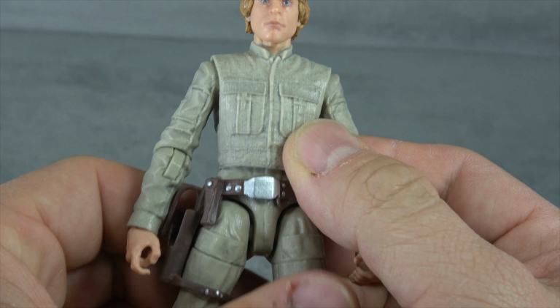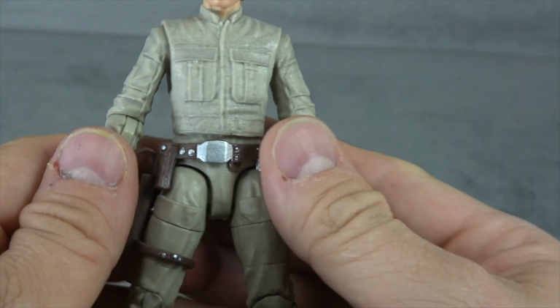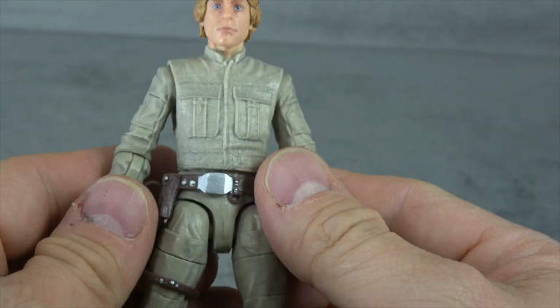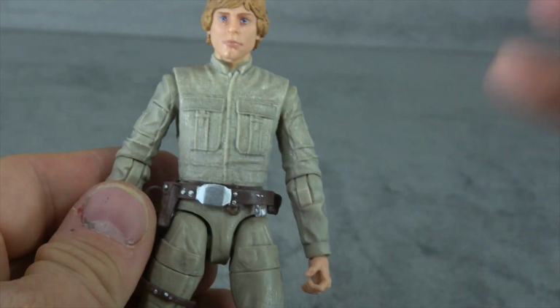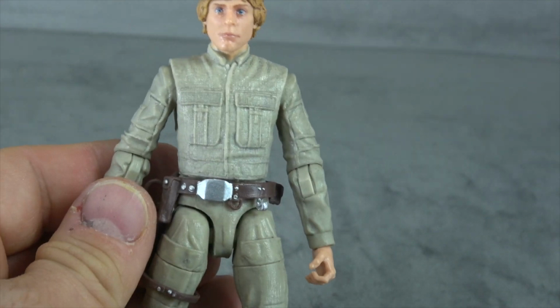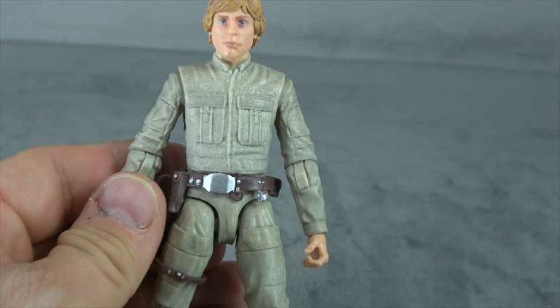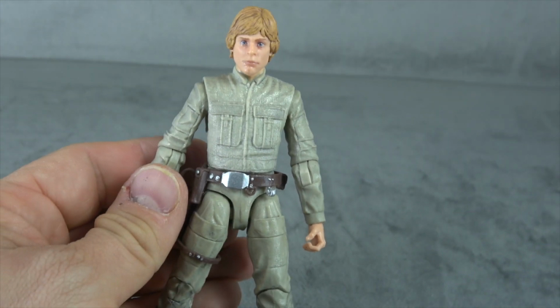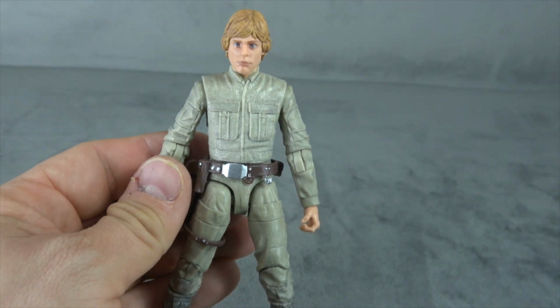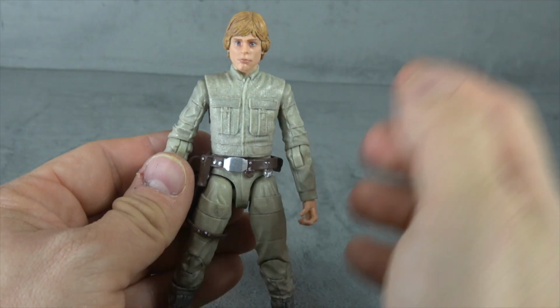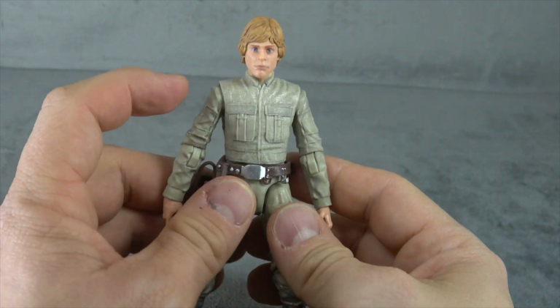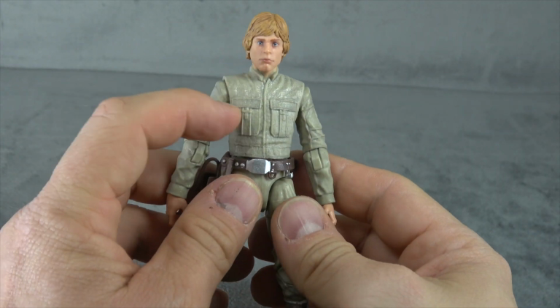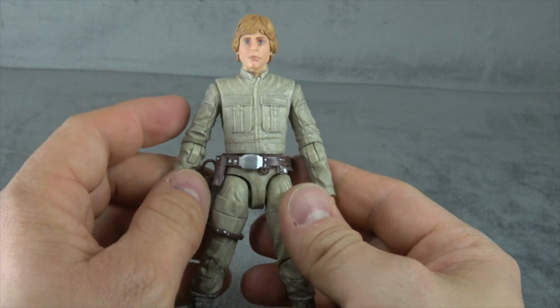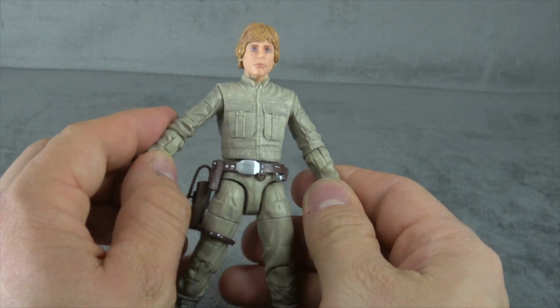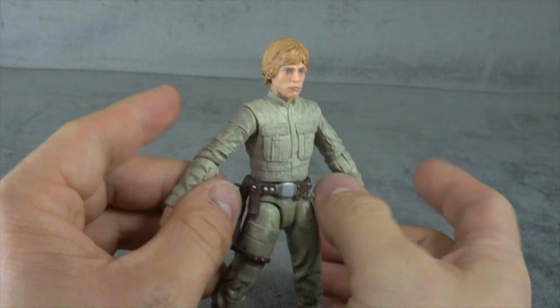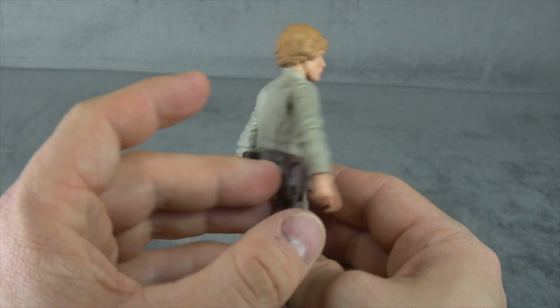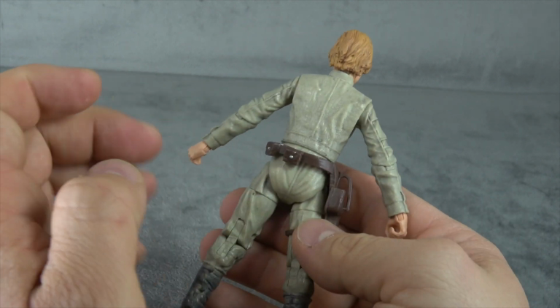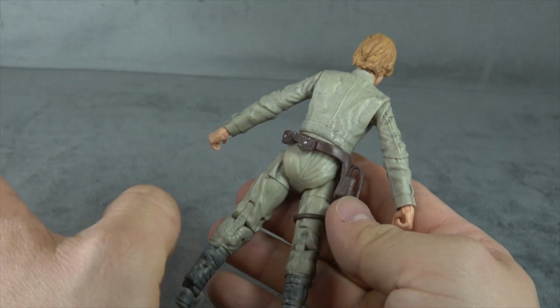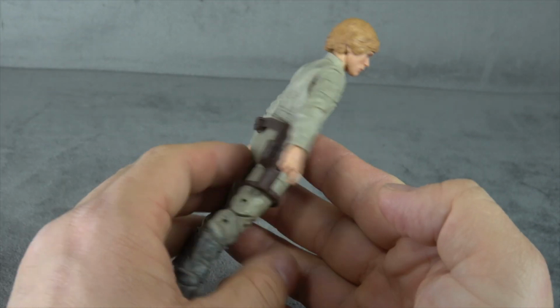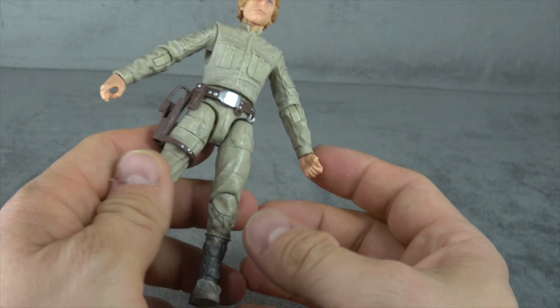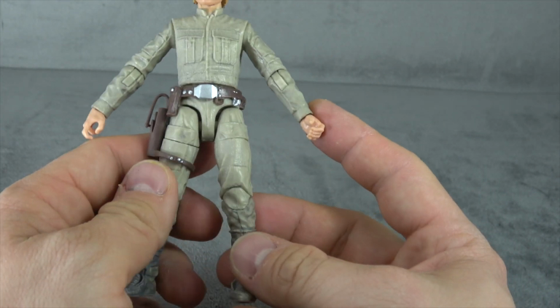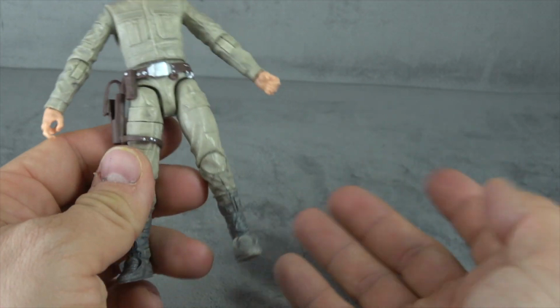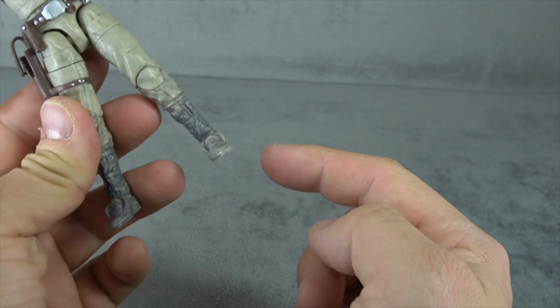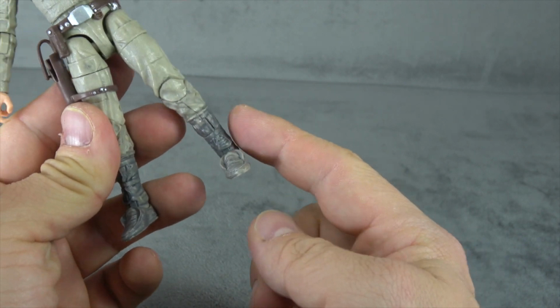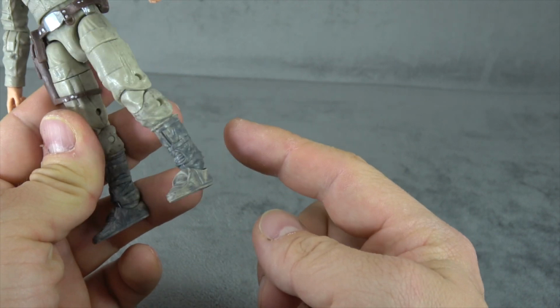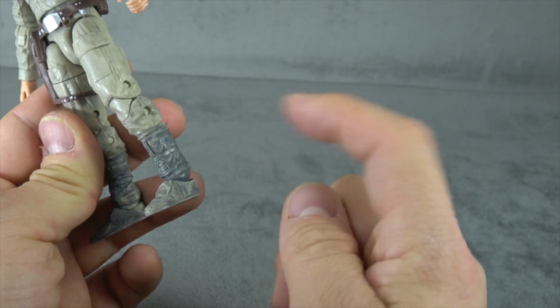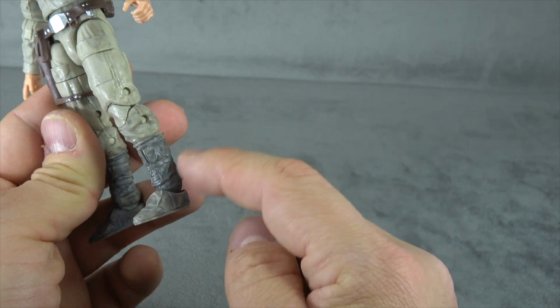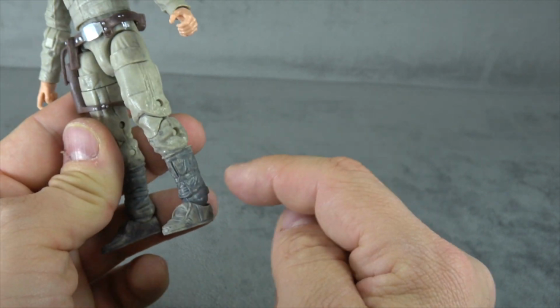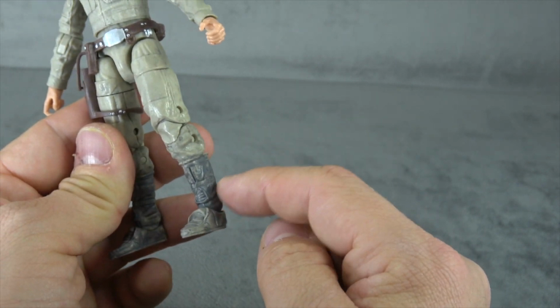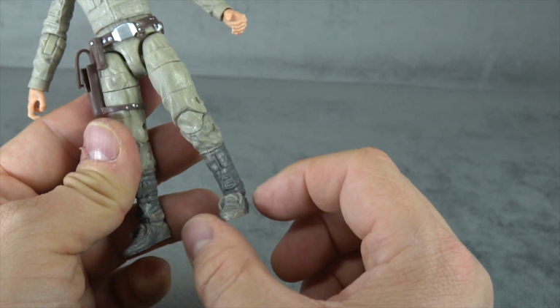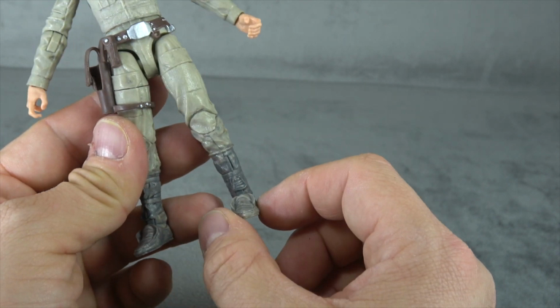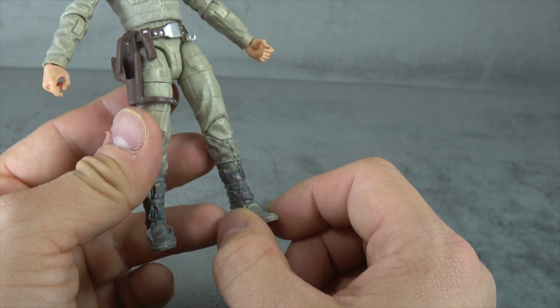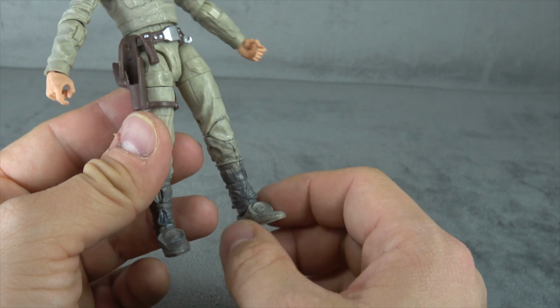We have the suit, which is digitally sculpted of course, and we have all the wrinkles and pockets and details done, which looks nice. The whole suit has a wash throughout — a little bit heavier wash, perhaps even some dry brushing done down at the boot area, though I think it's just a heavier wash.